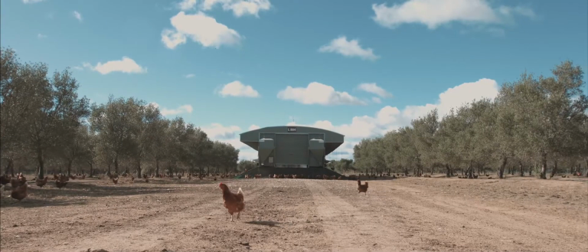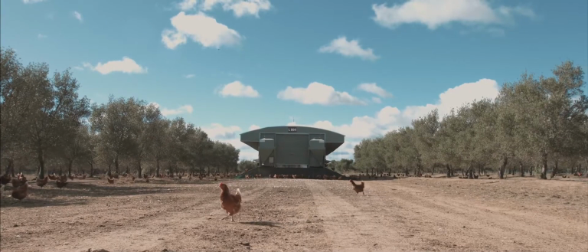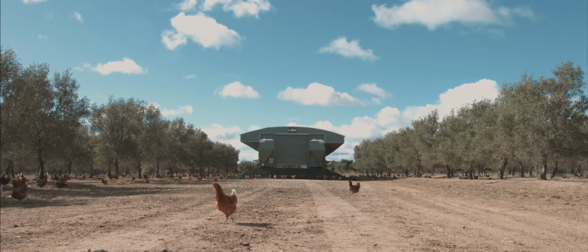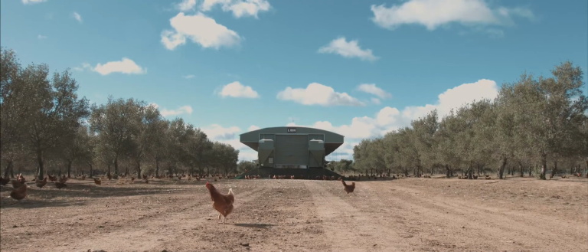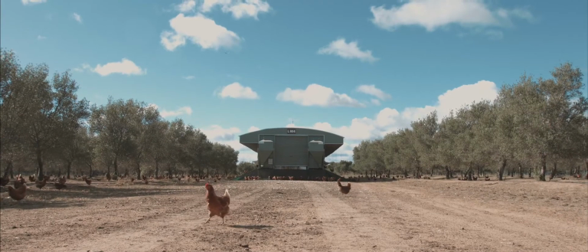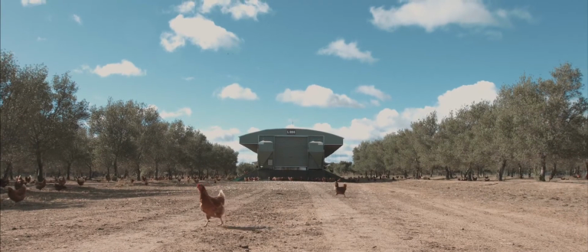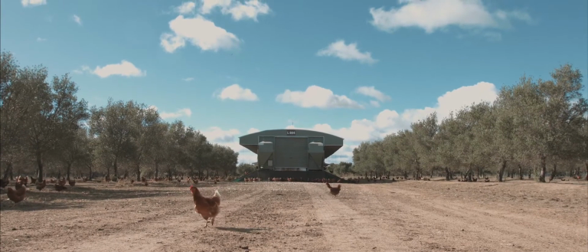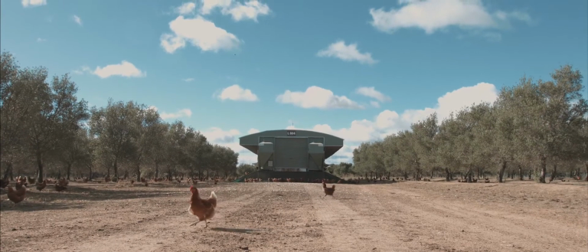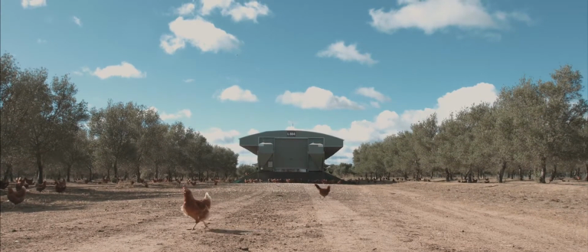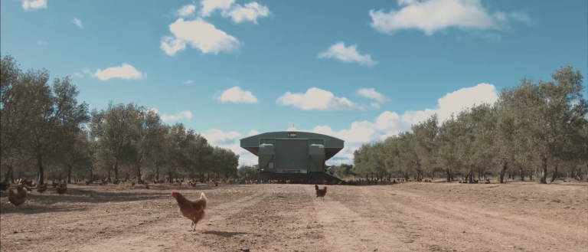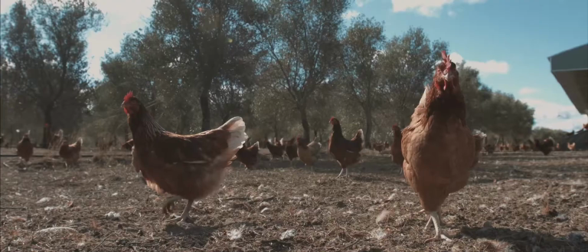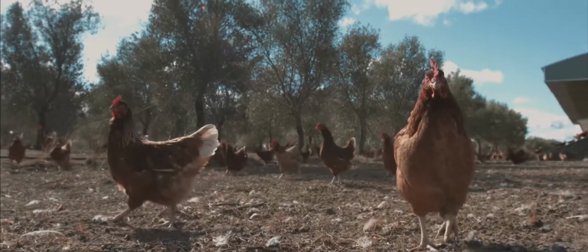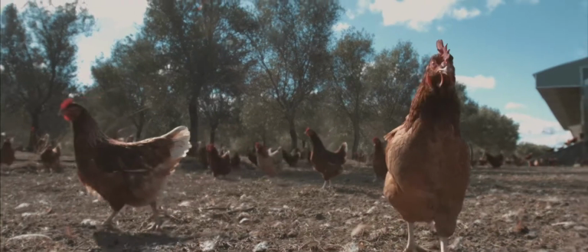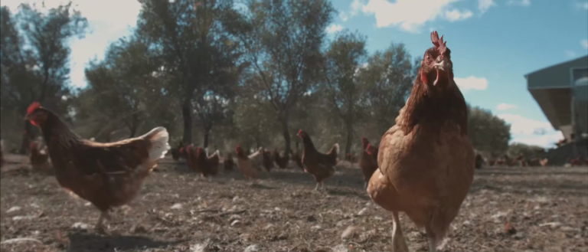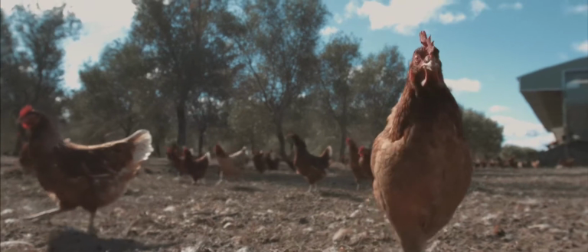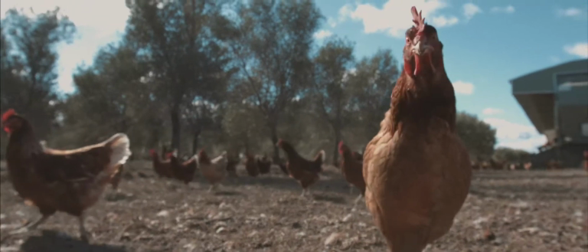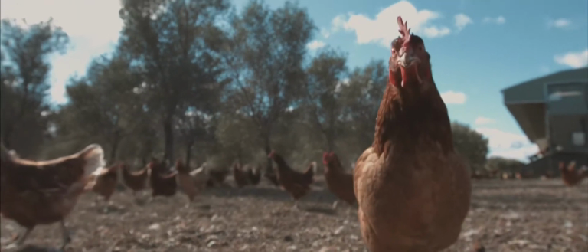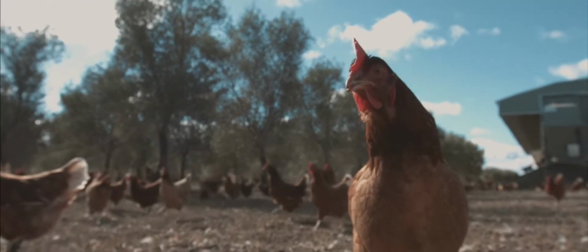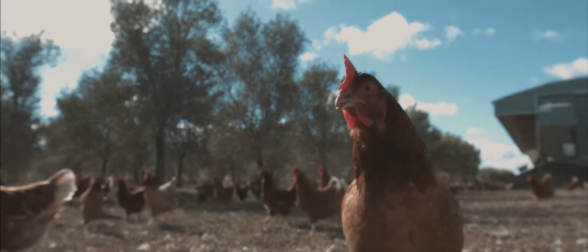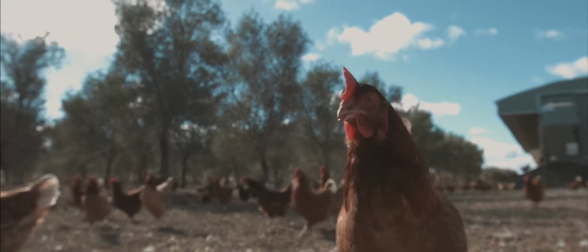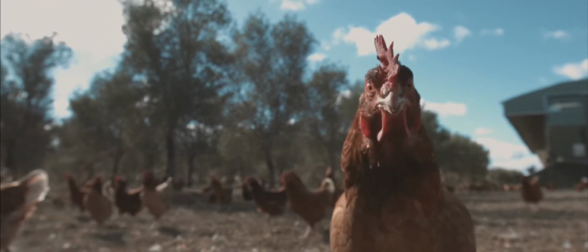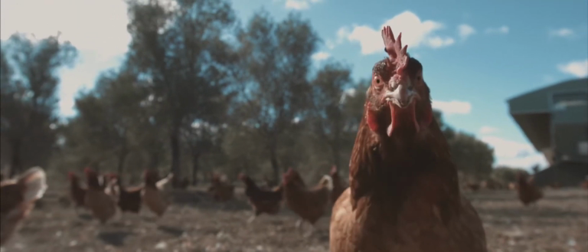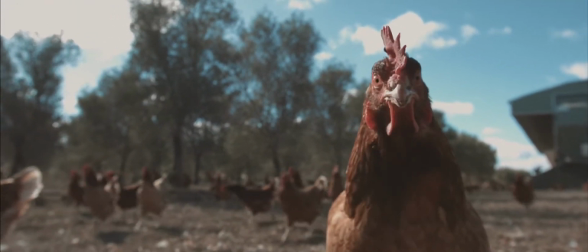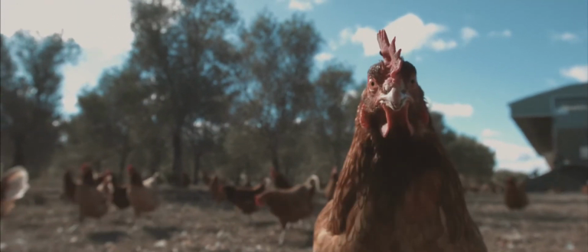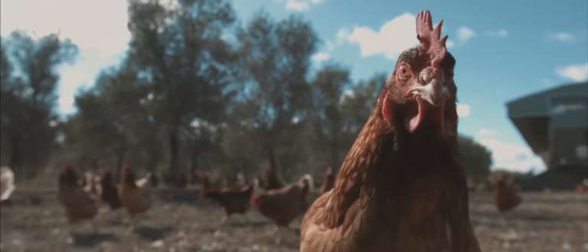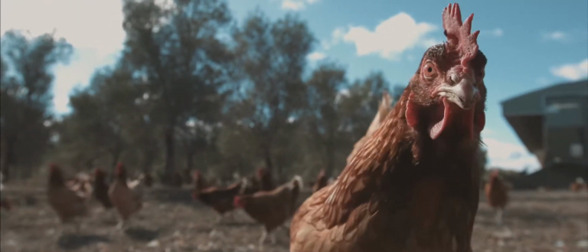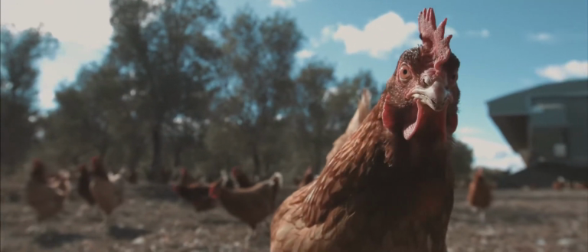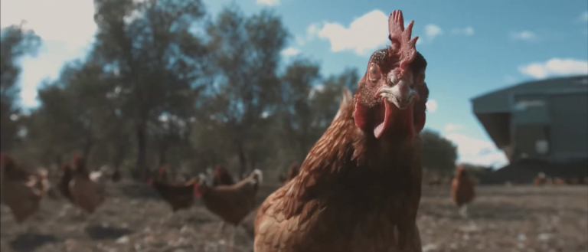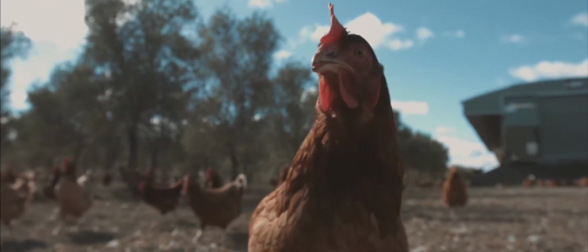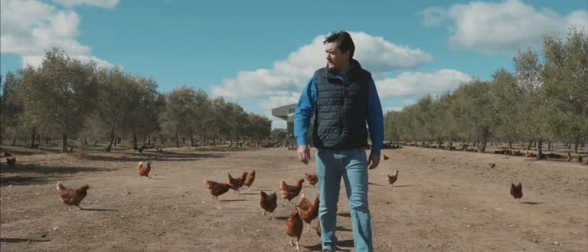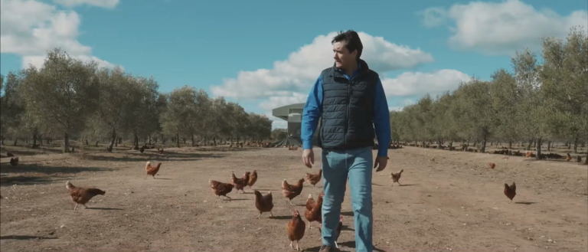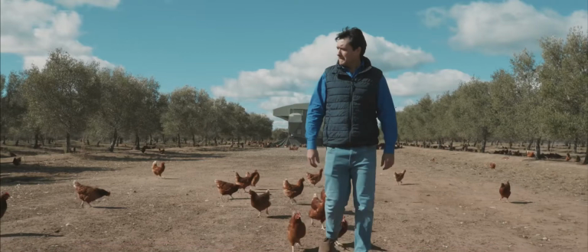All of our hens have a great life and we're on site around the clock if they need us. We've really put the welfare of the birds at the heart of everything we do.